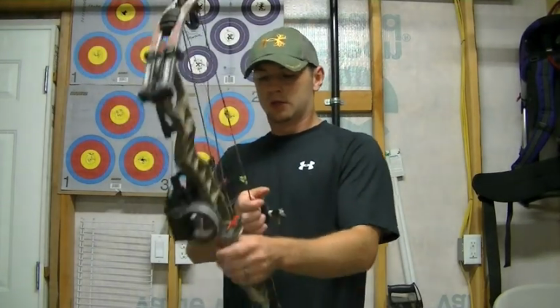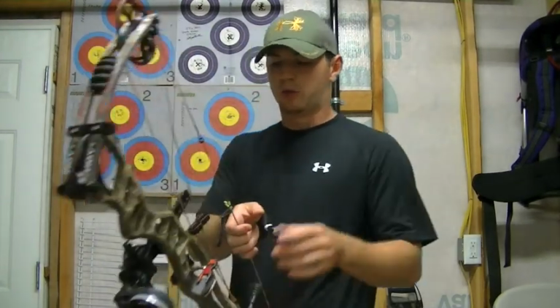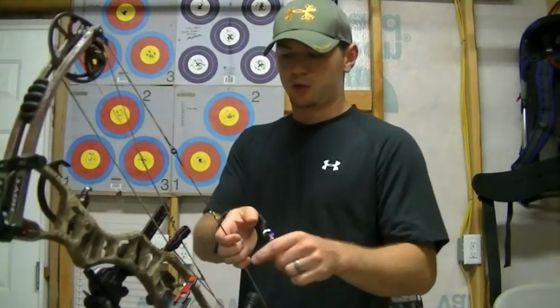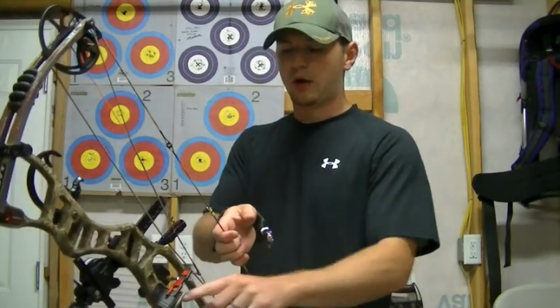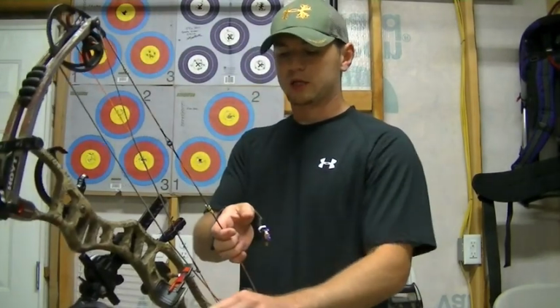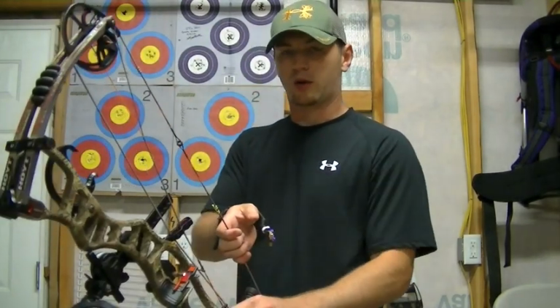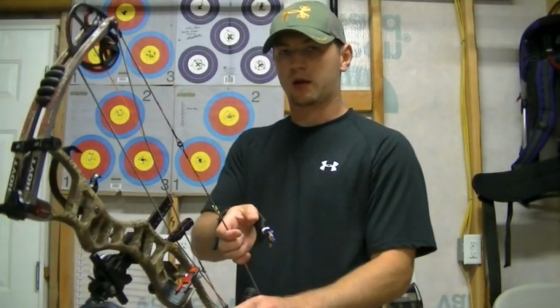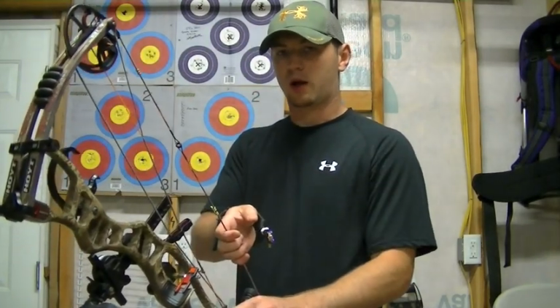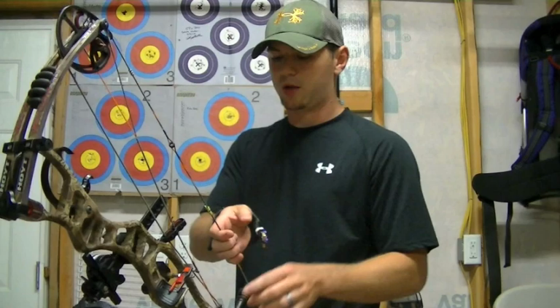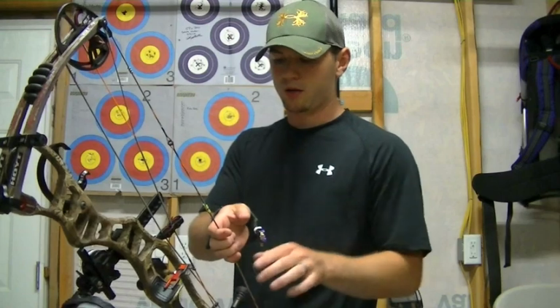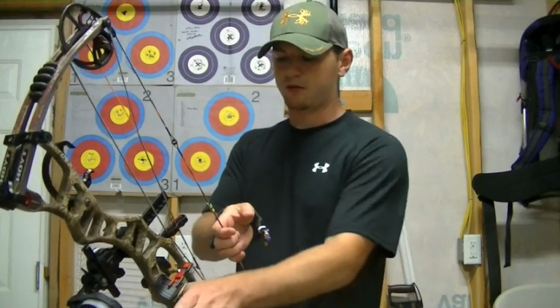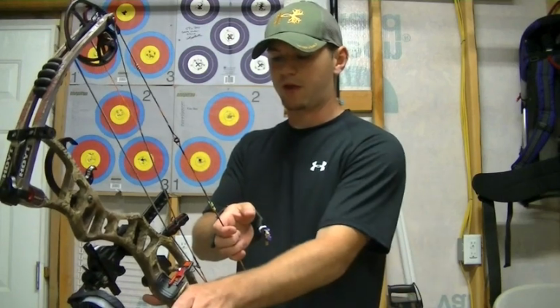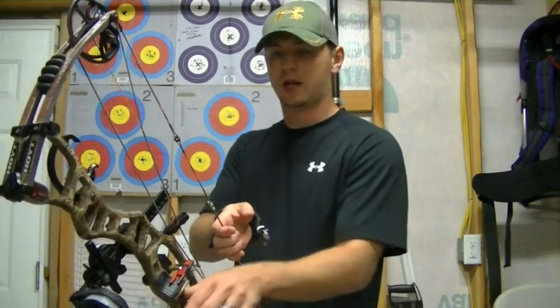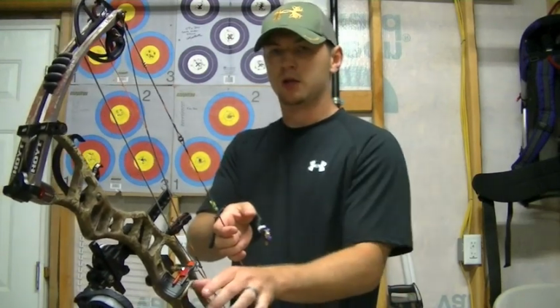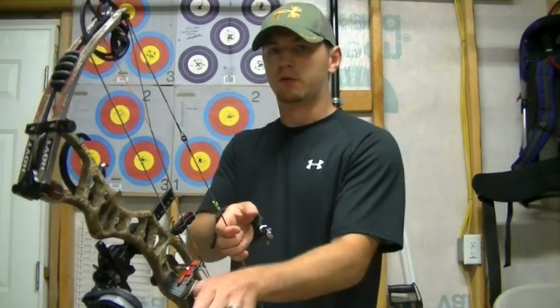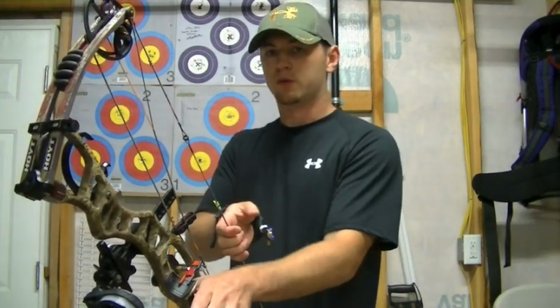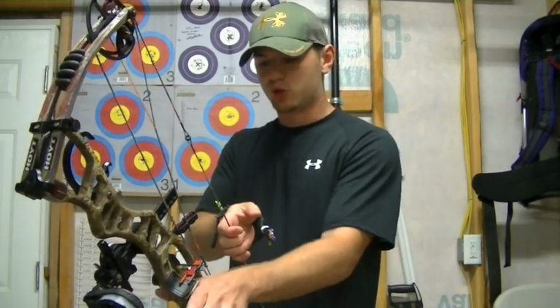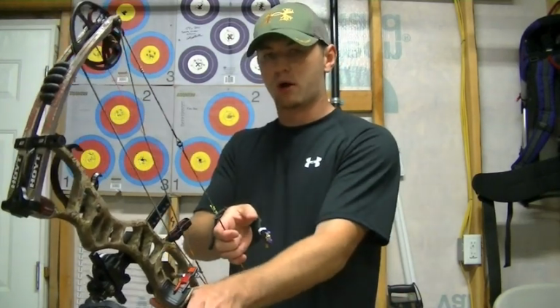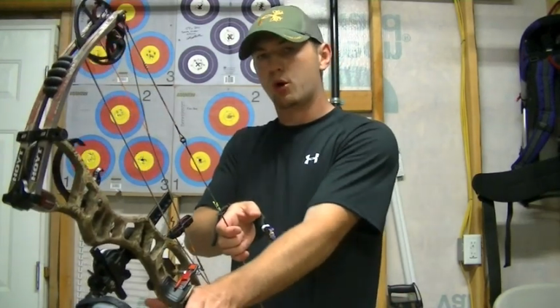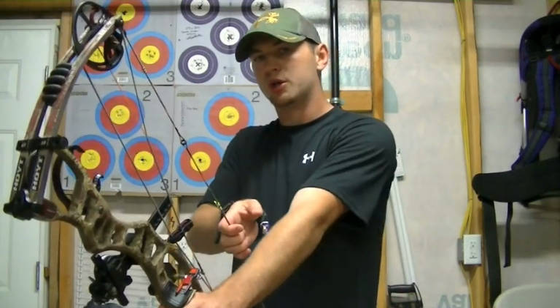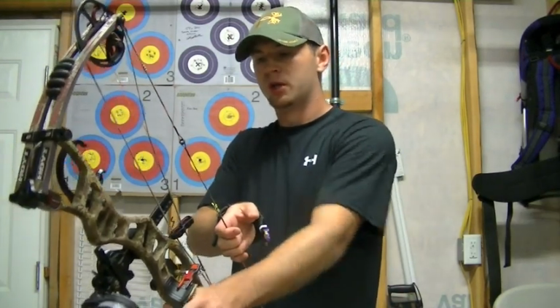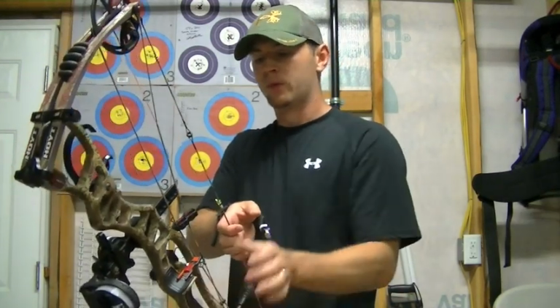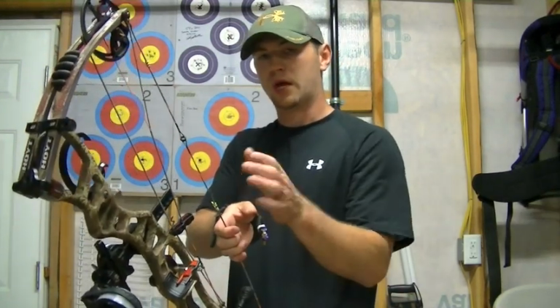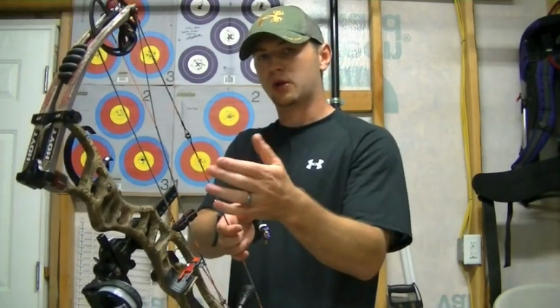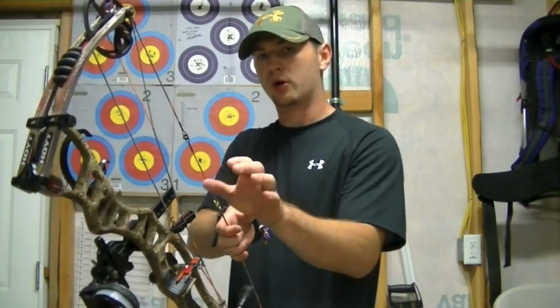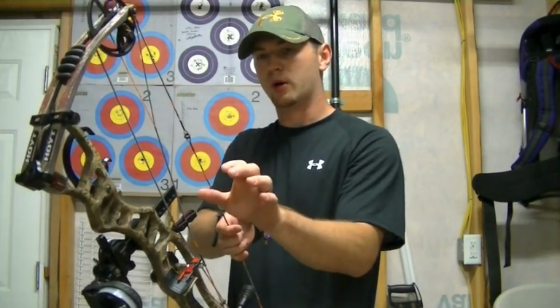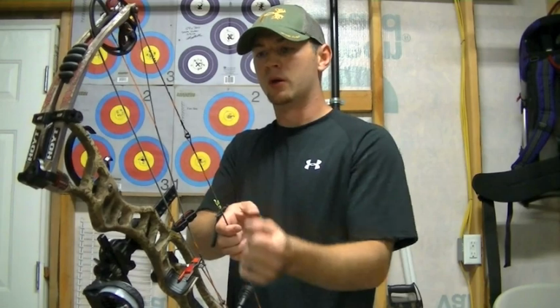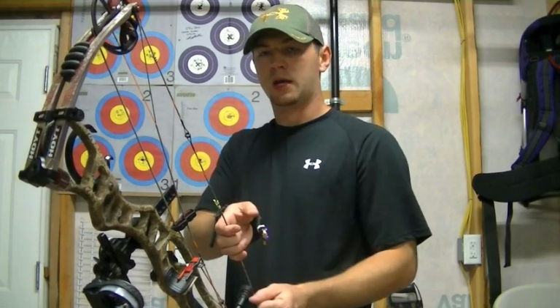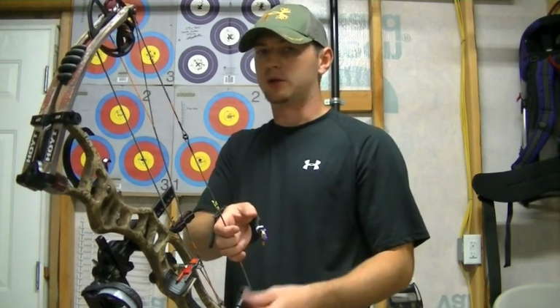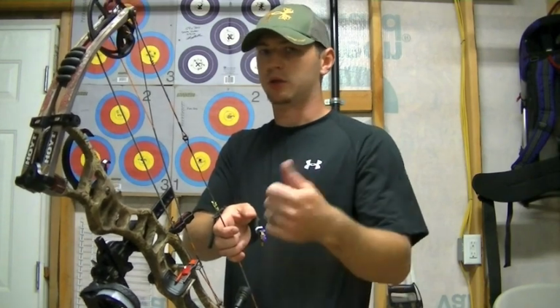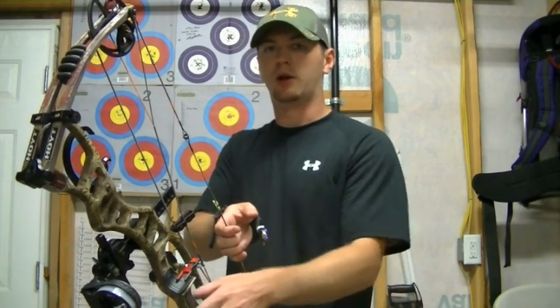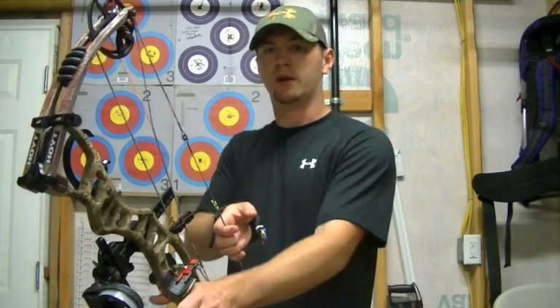So make sure you practice getting your hand in correctly — nice and flat, good strong push — without the turn of the bow, and you should get good arrow flight.